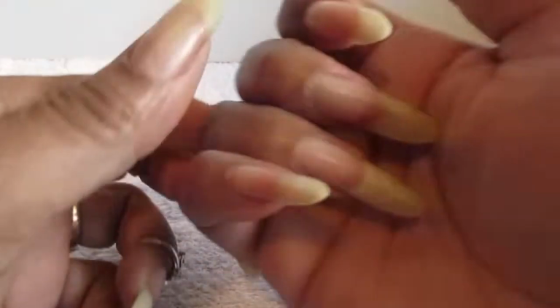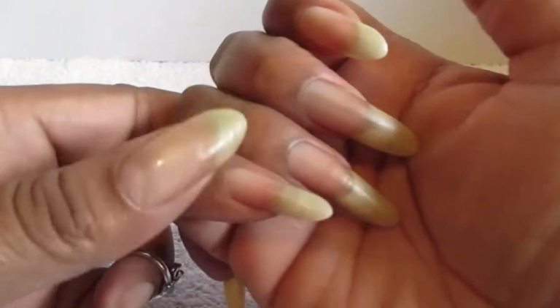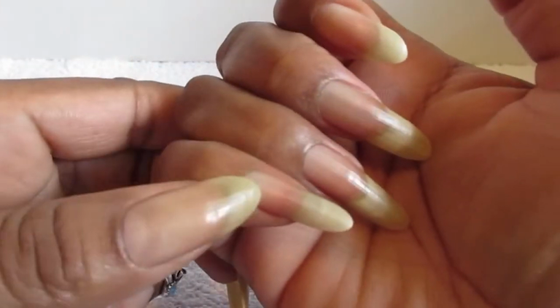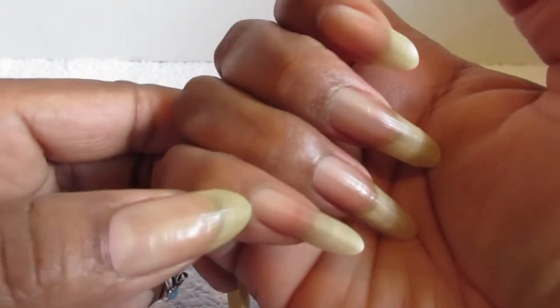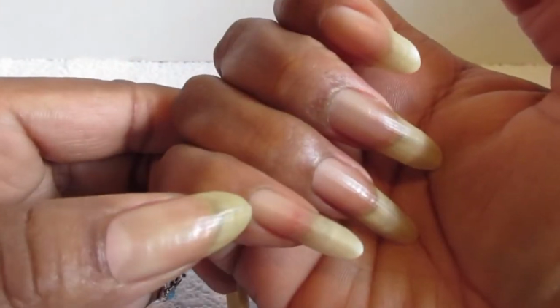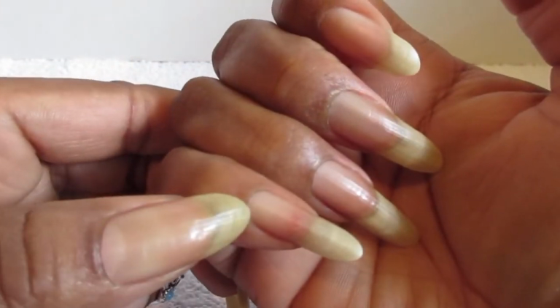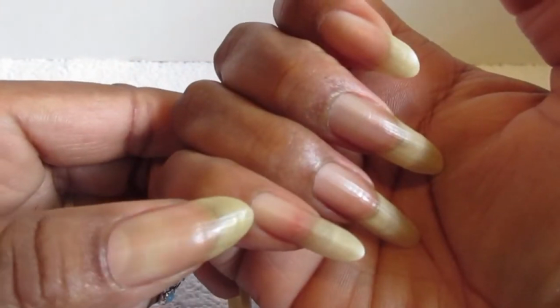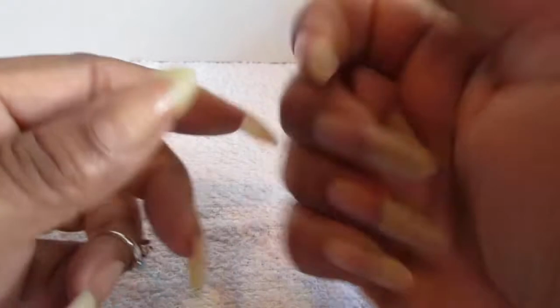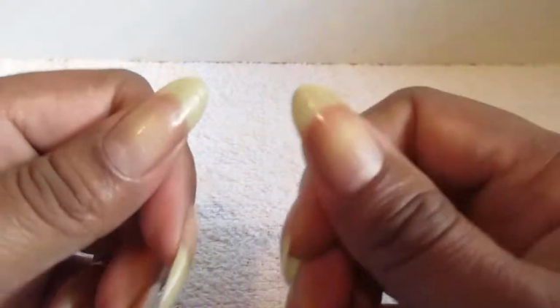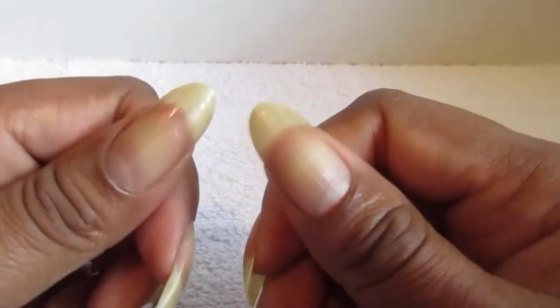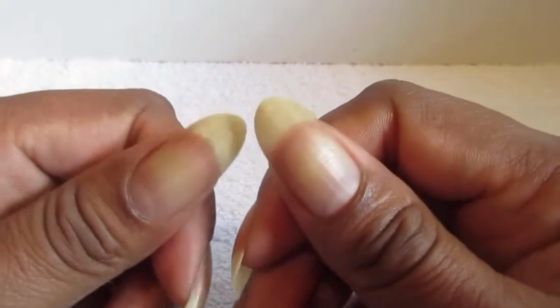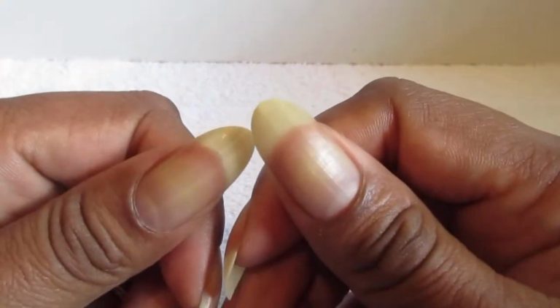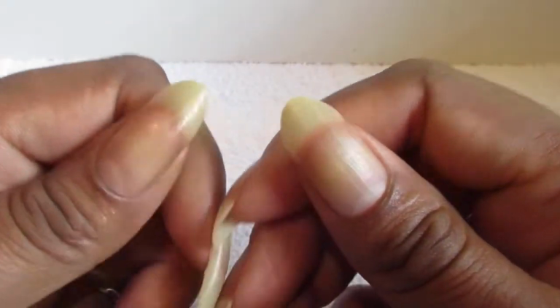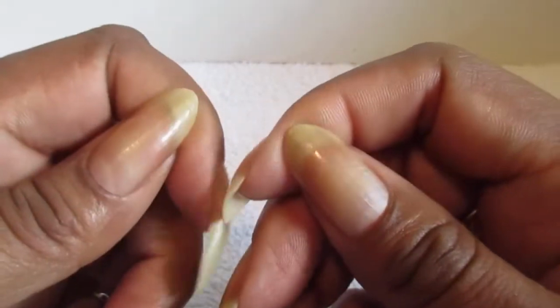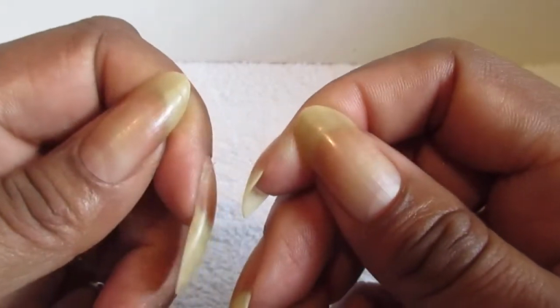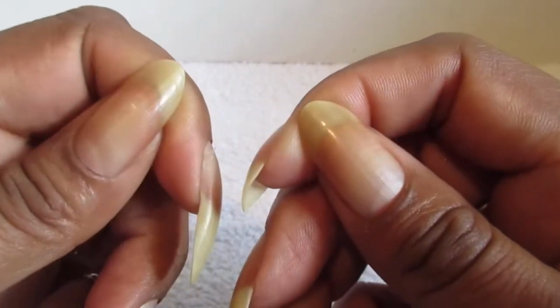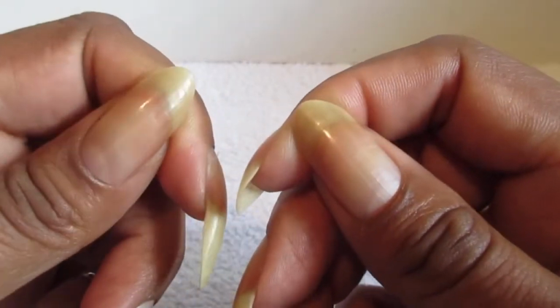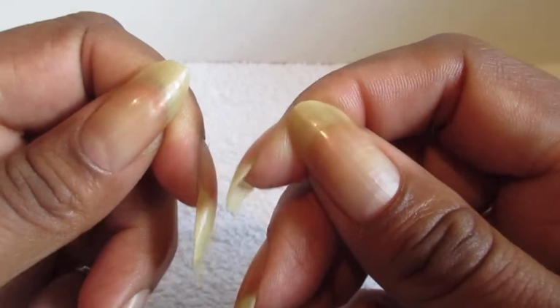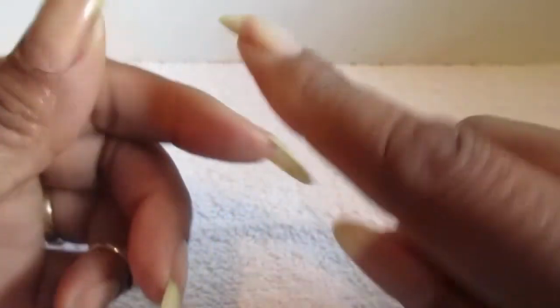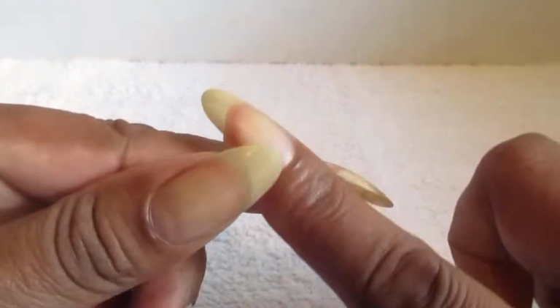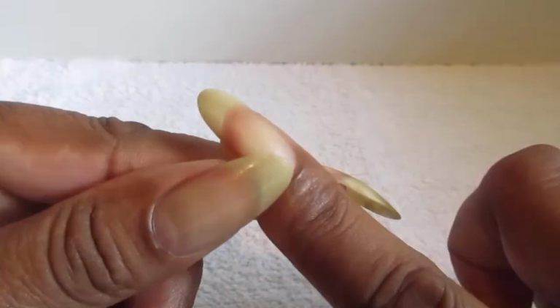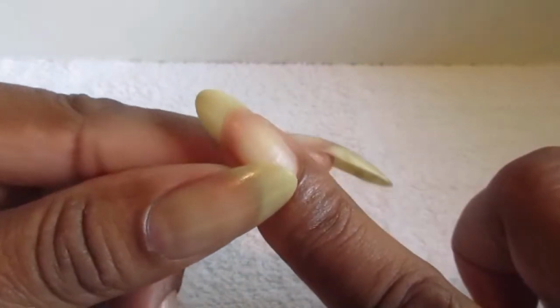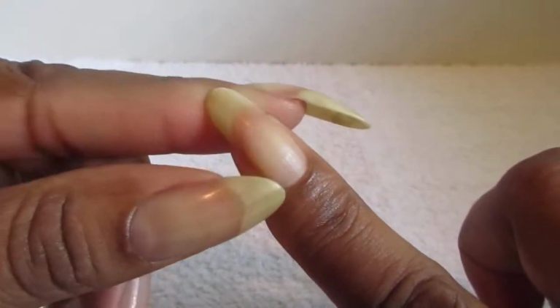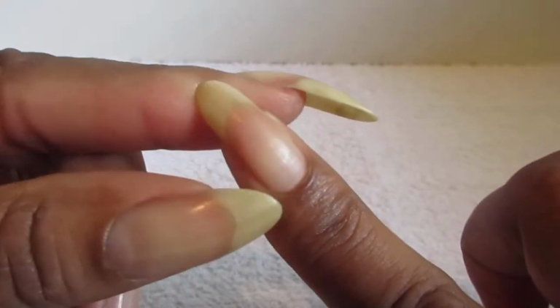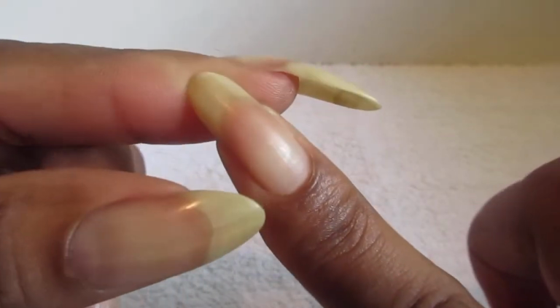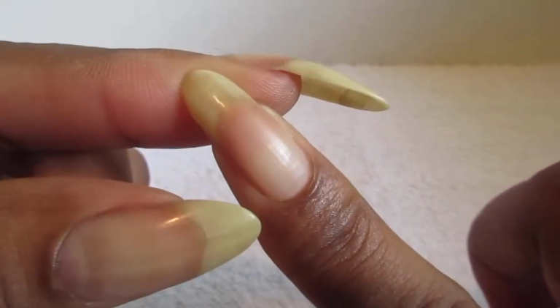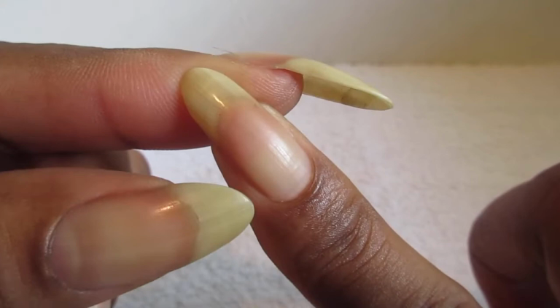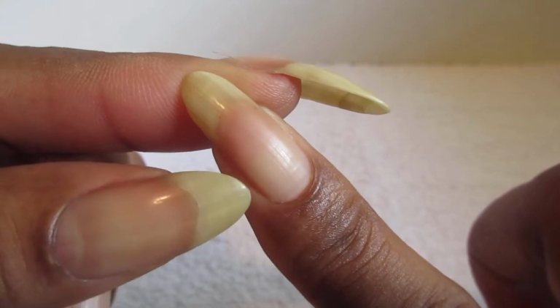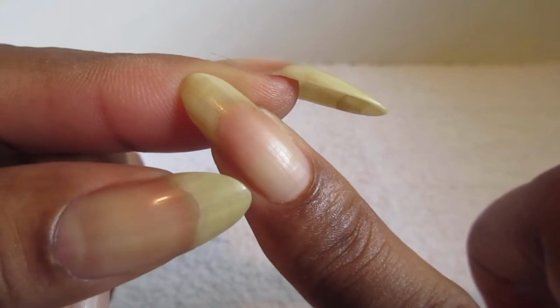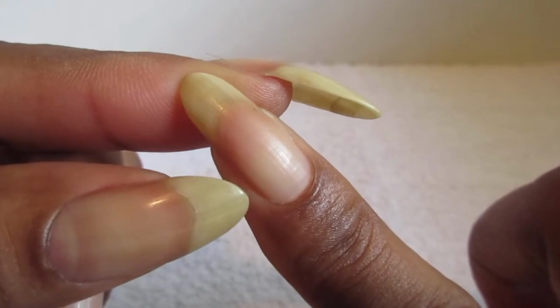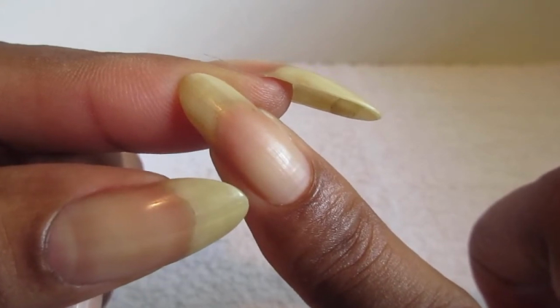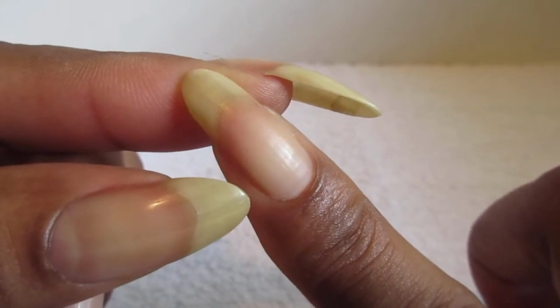And this one is coming along. And the thumbs, they're coming along too. And remember that one broke — and that one's coming along too.